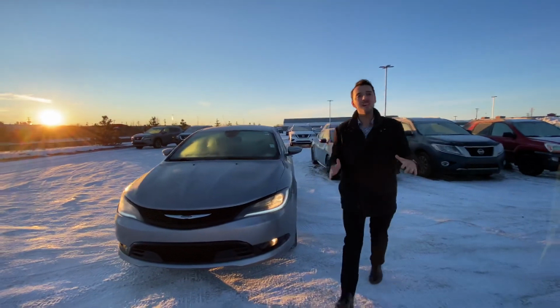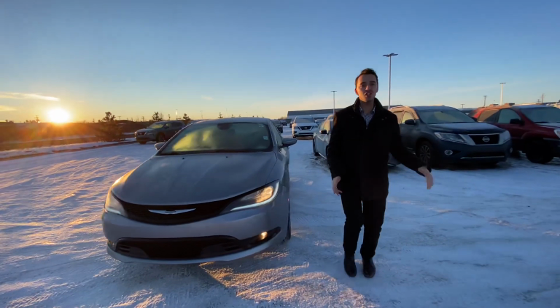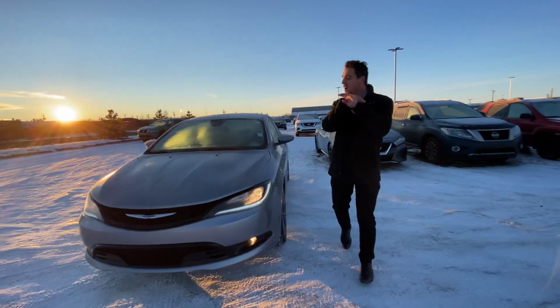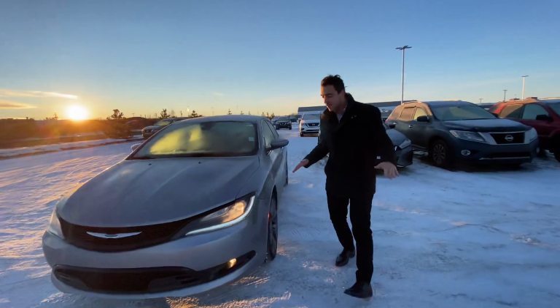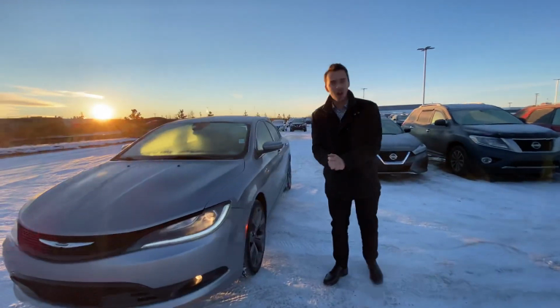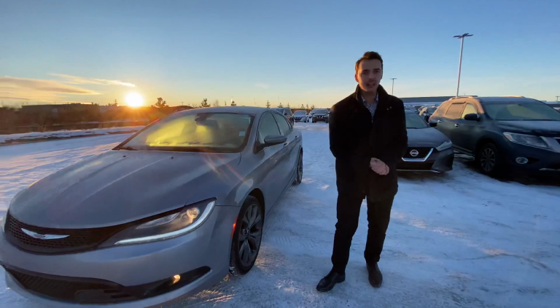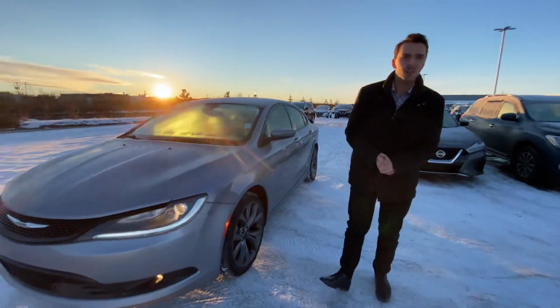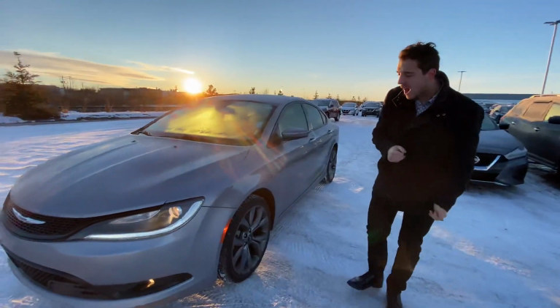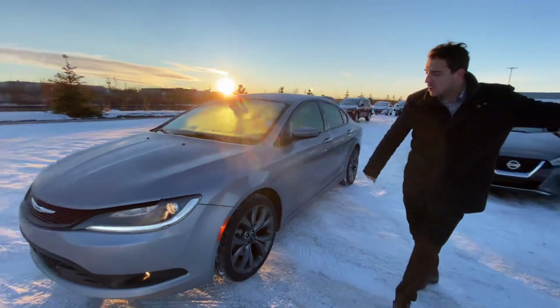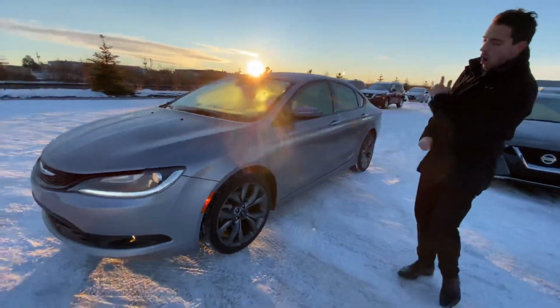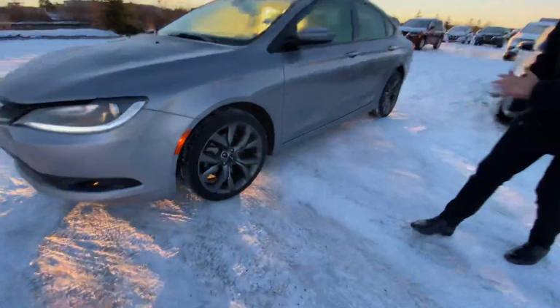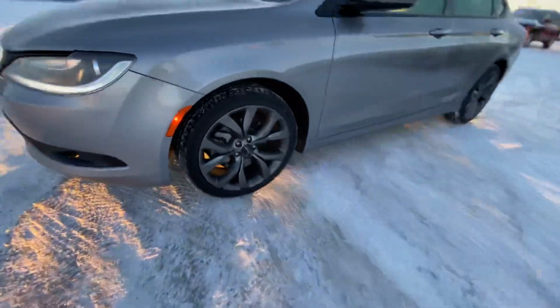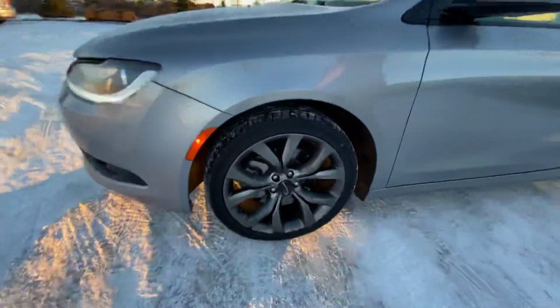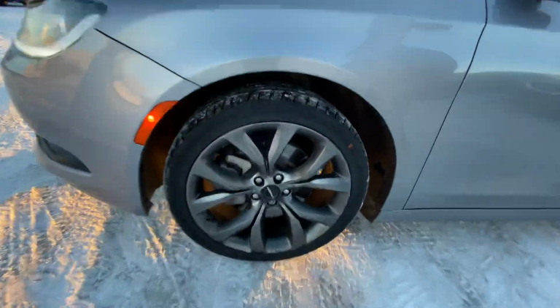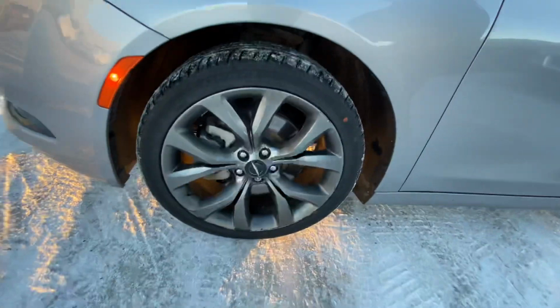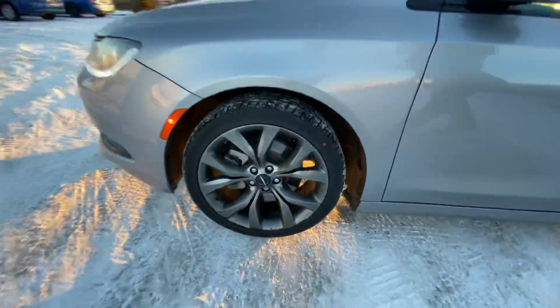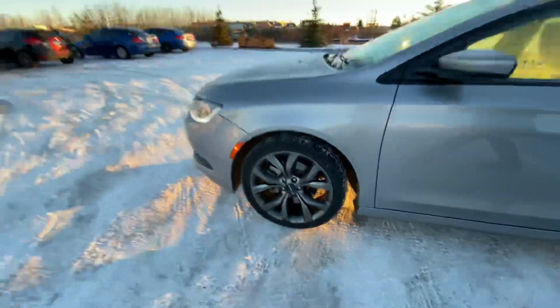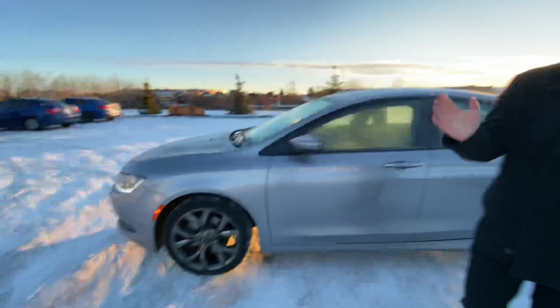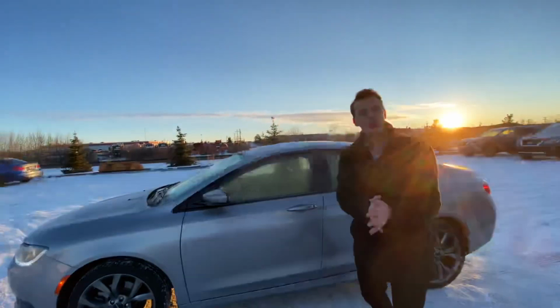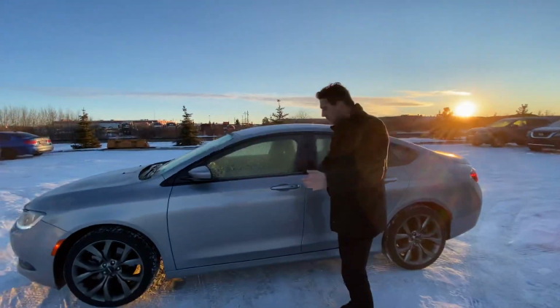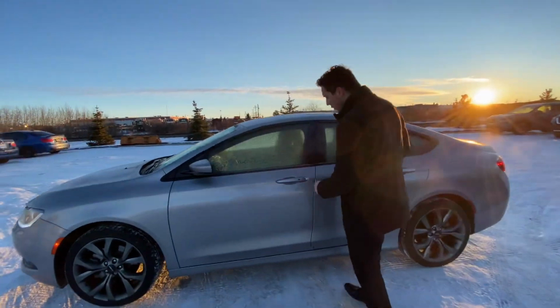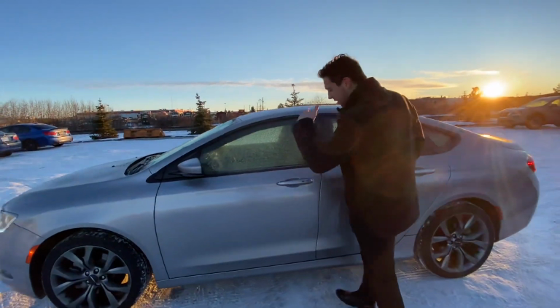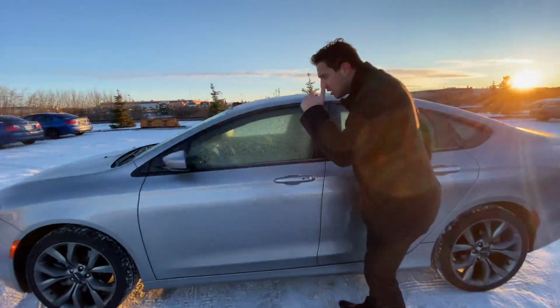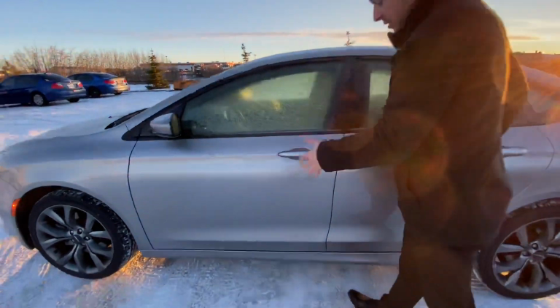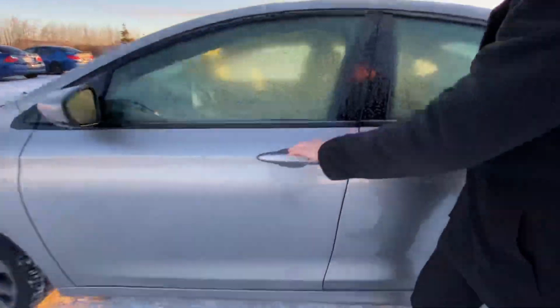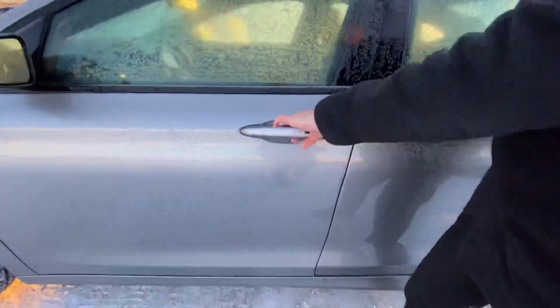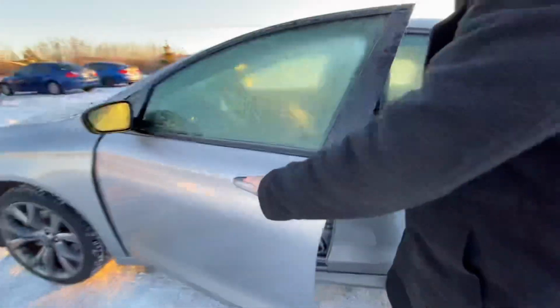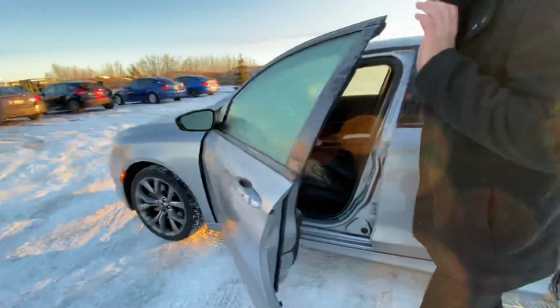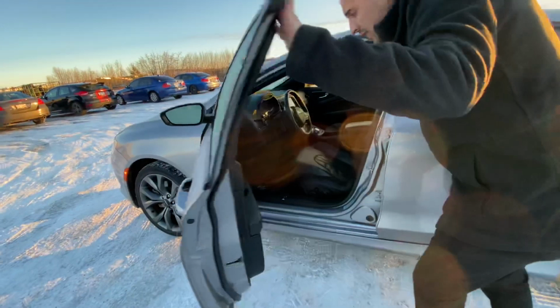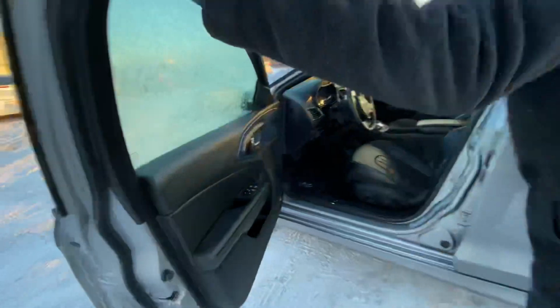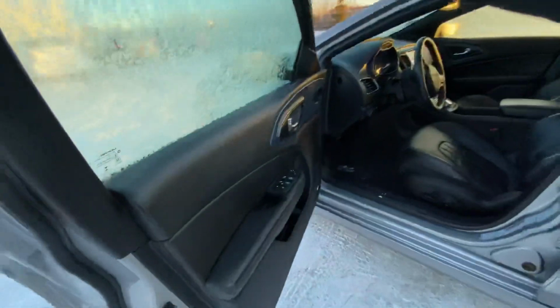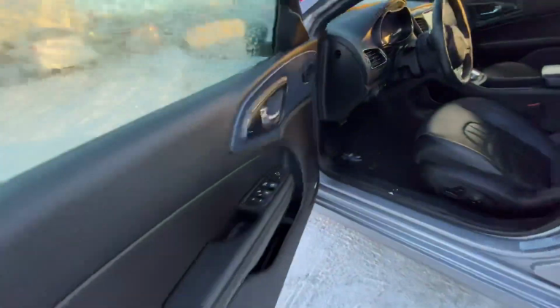Tons of power for passing and merging on the highway. On the side here you've got those beautiful dark chrome rims with practically brand new all-season tires, and intelligent keyless entry on the side.